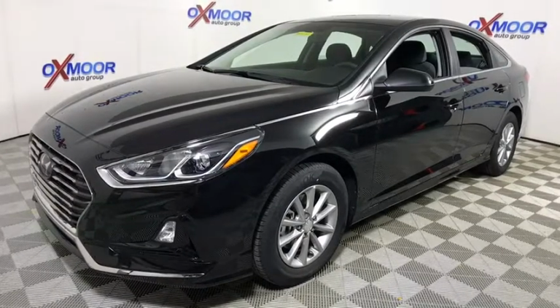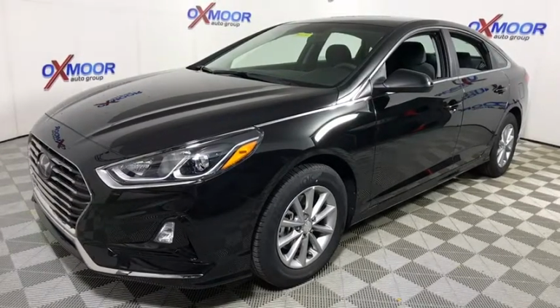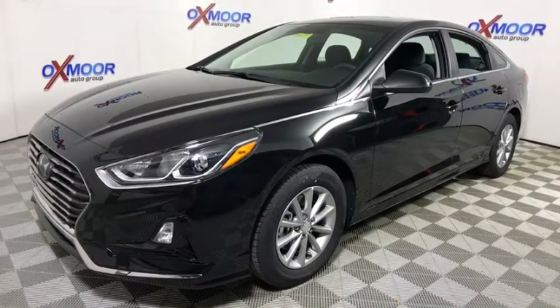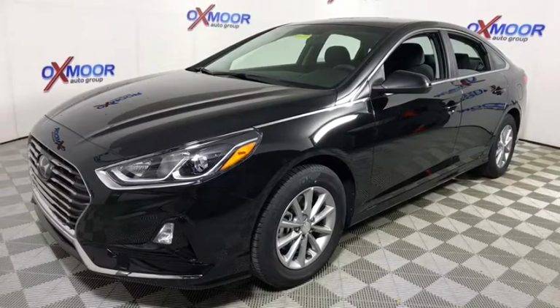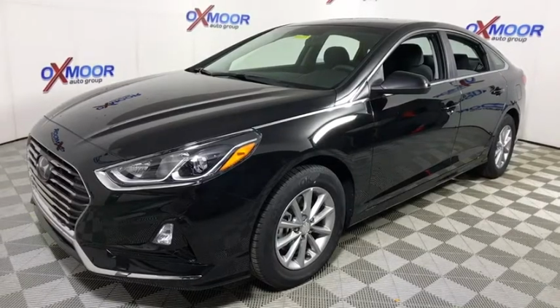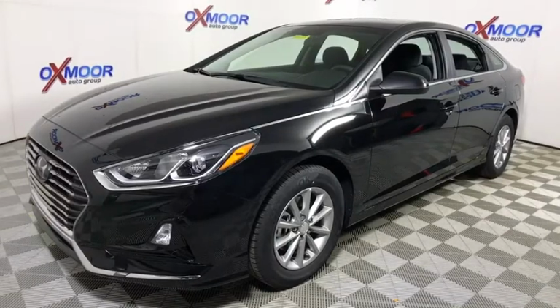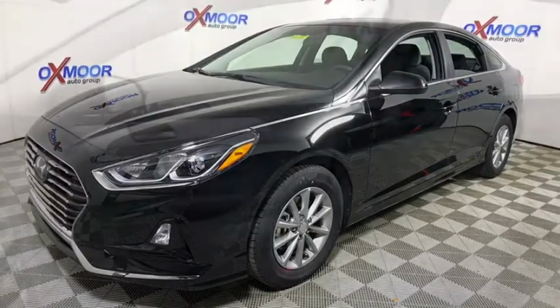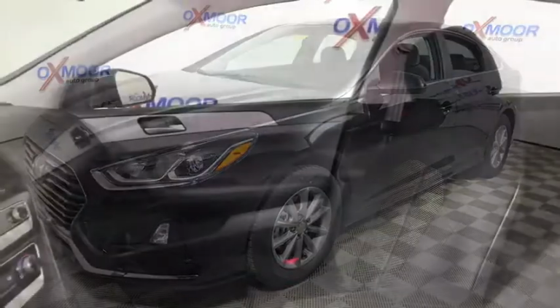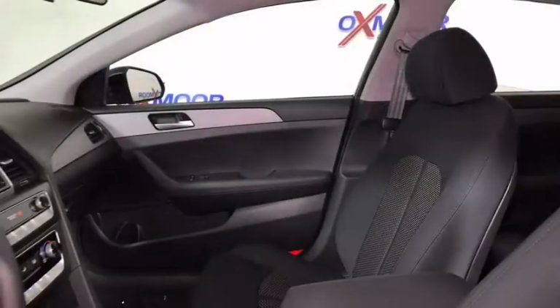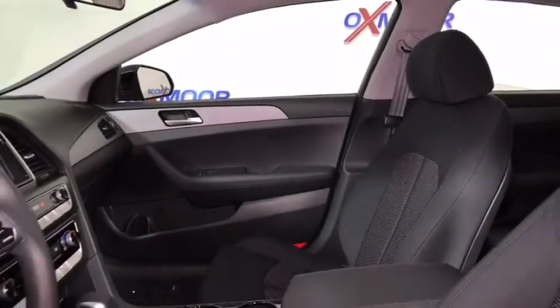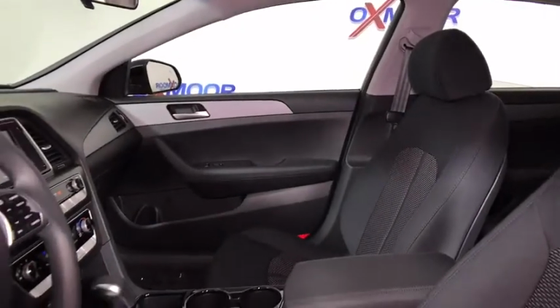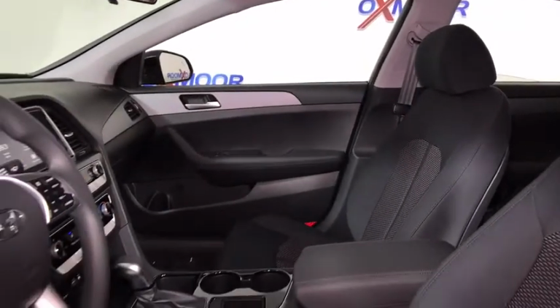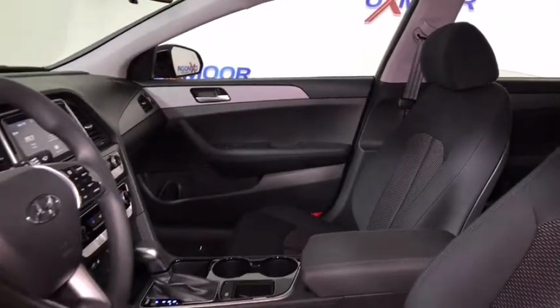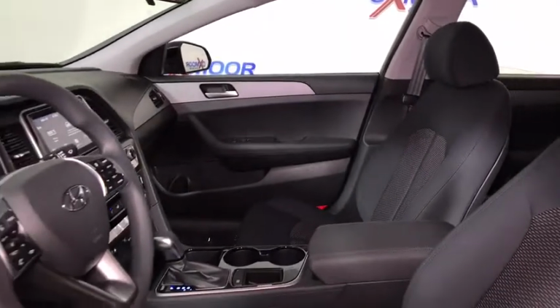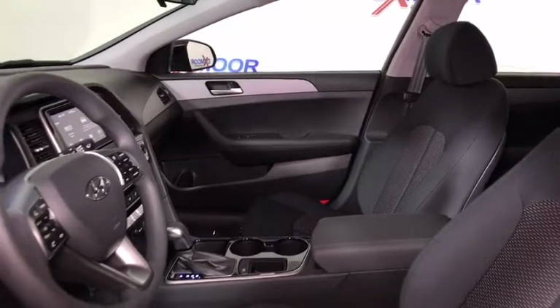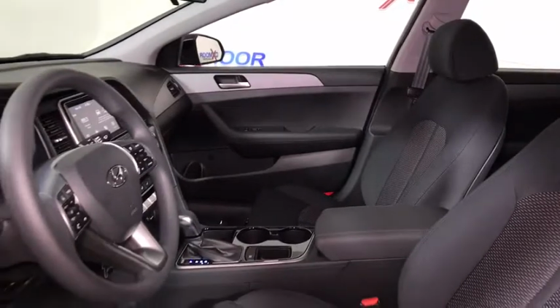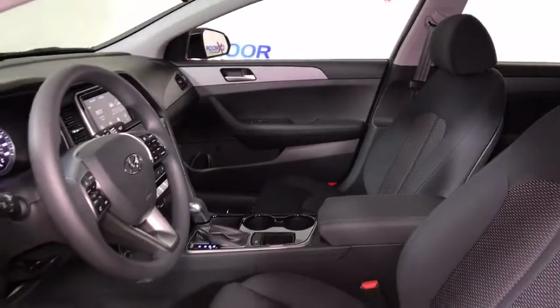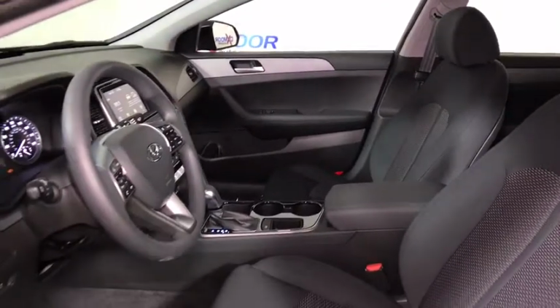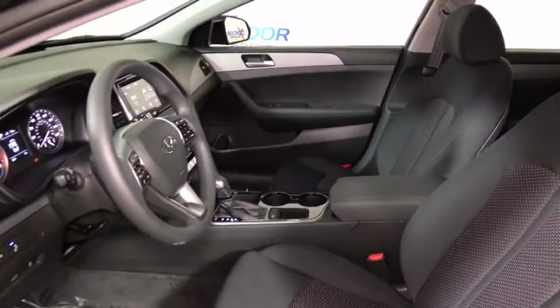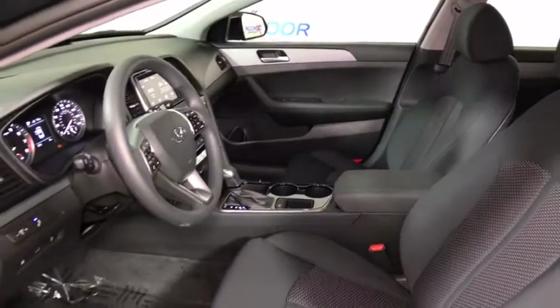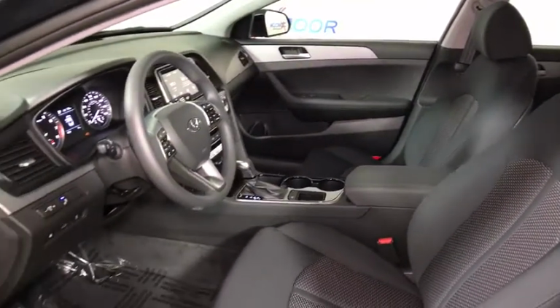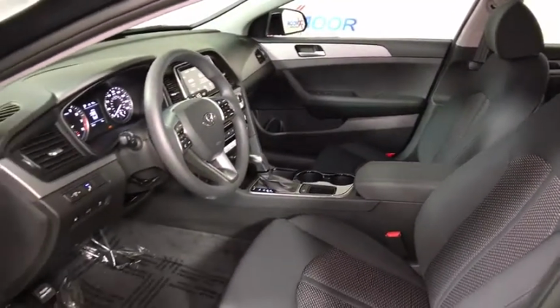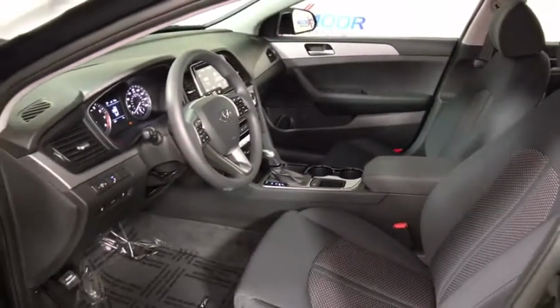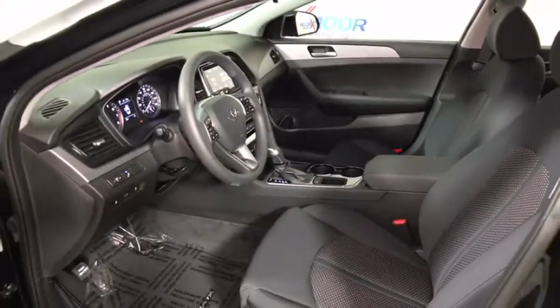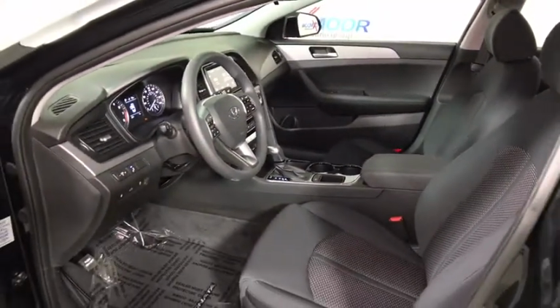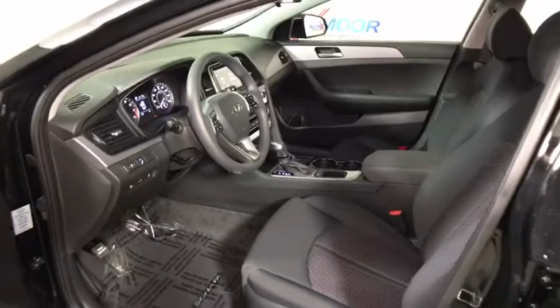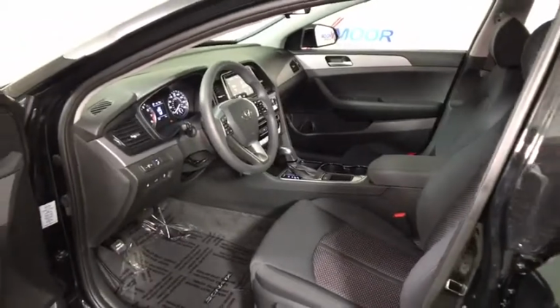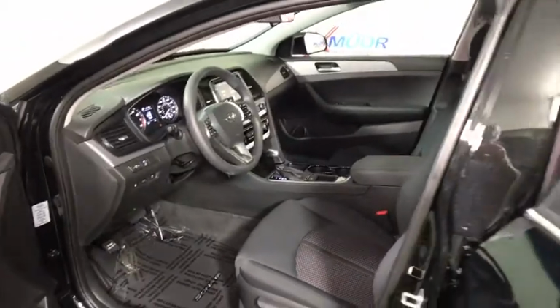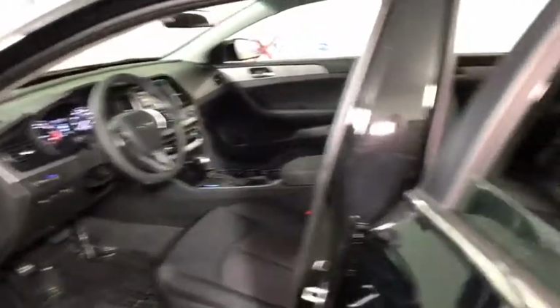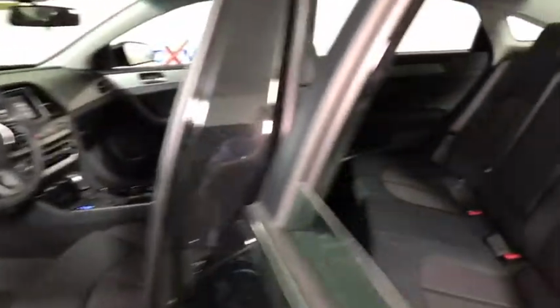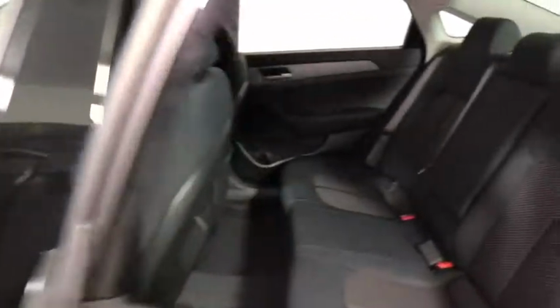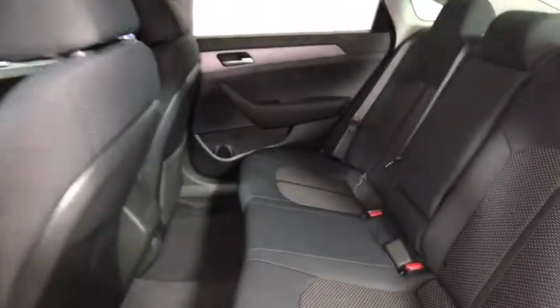This vehicle has less than 100 miles. Here are some of this vehicle's great options: traction control, dual airbags, power steering, four-wheel disc brakes, security system, electronic stability control, trip computer.